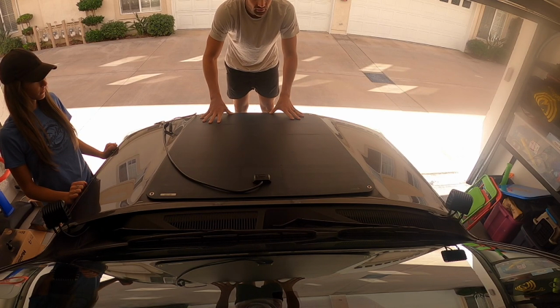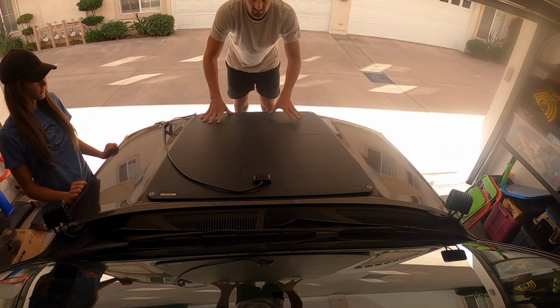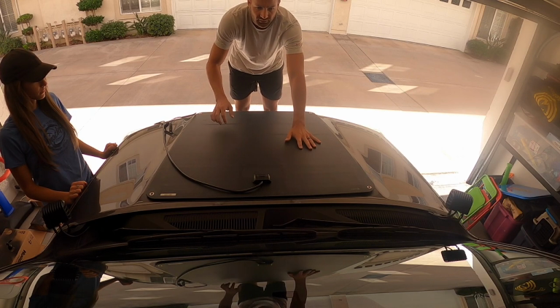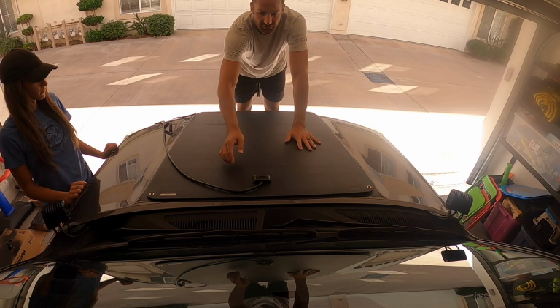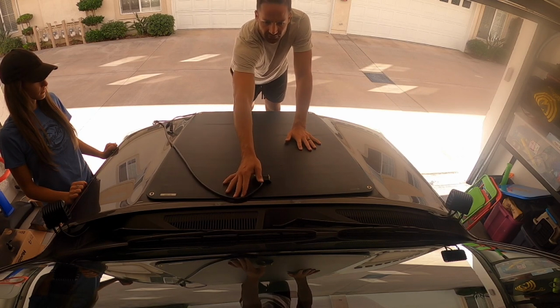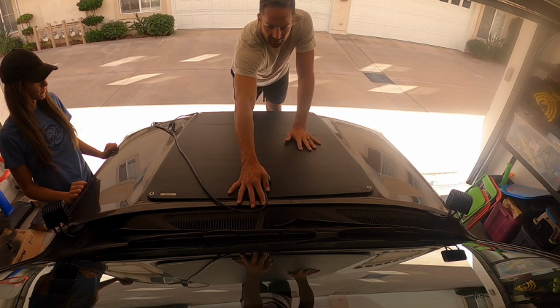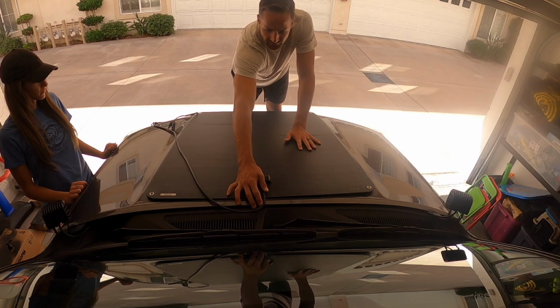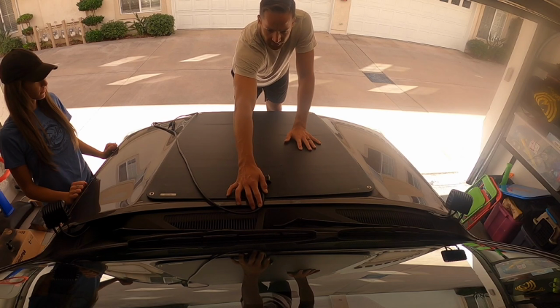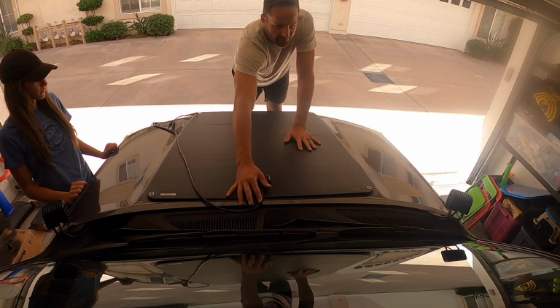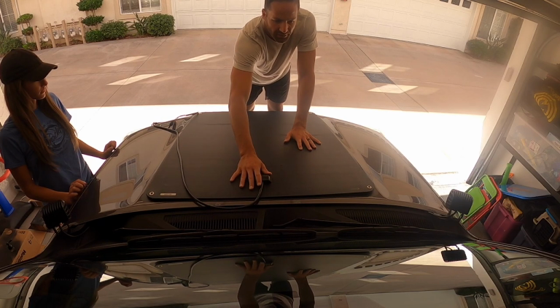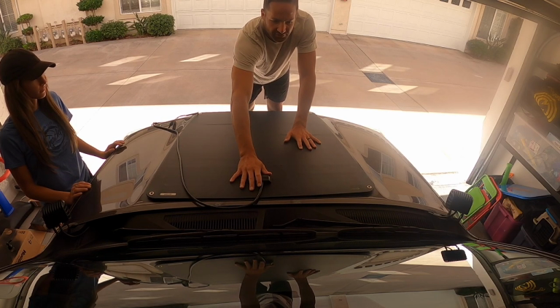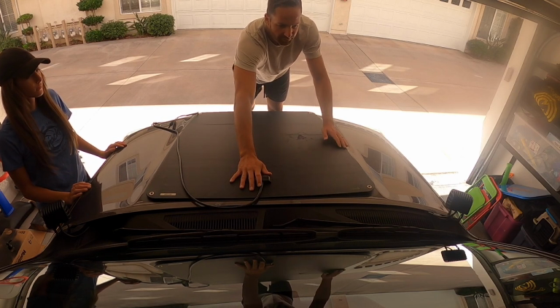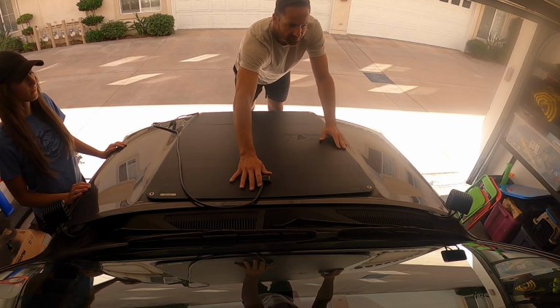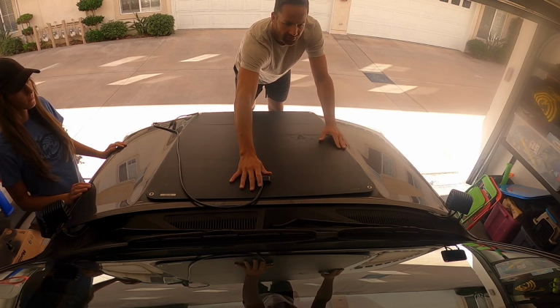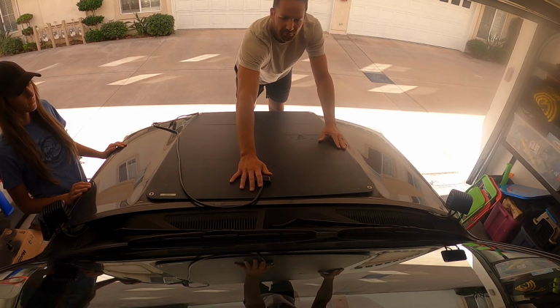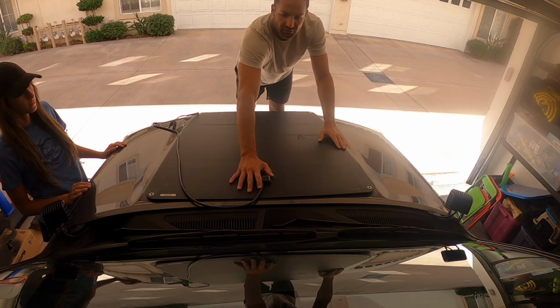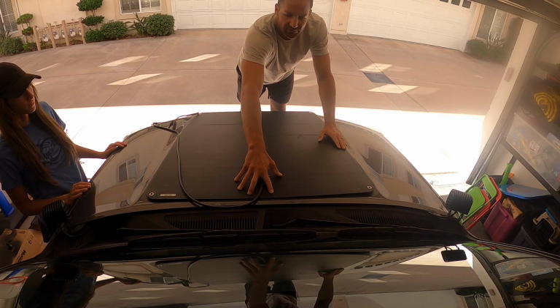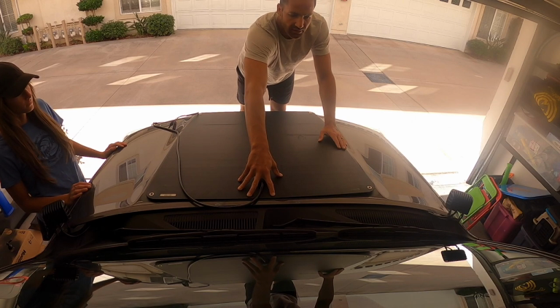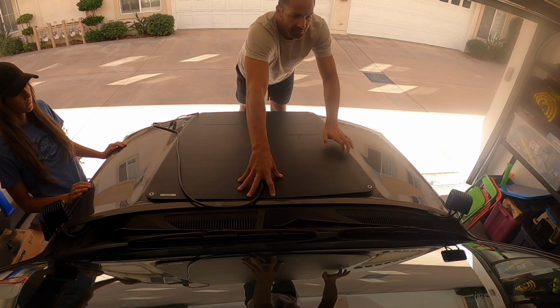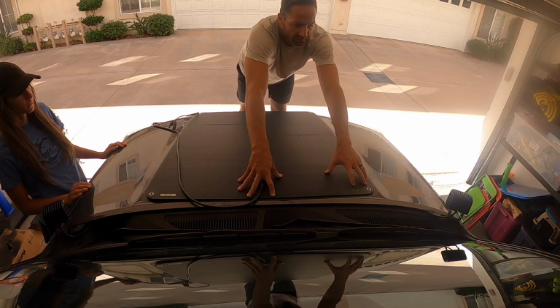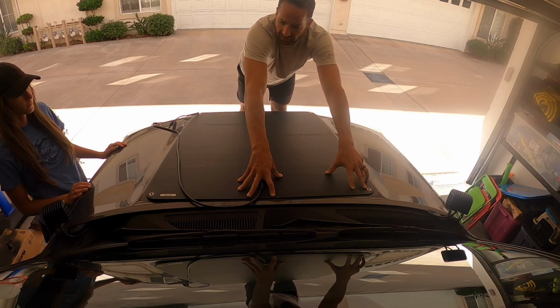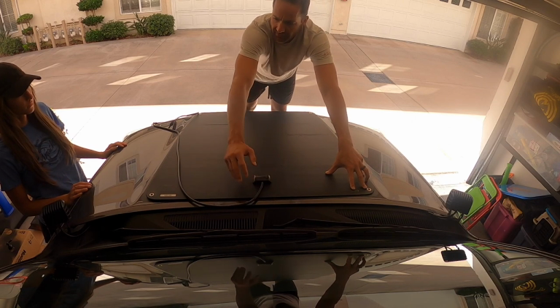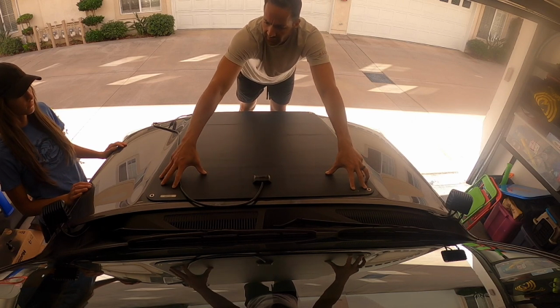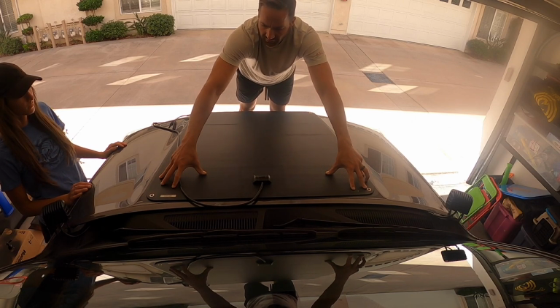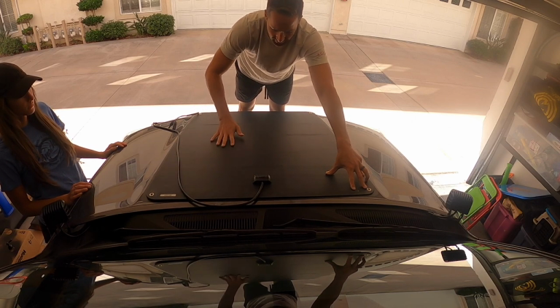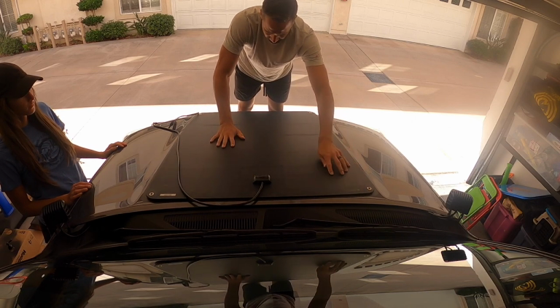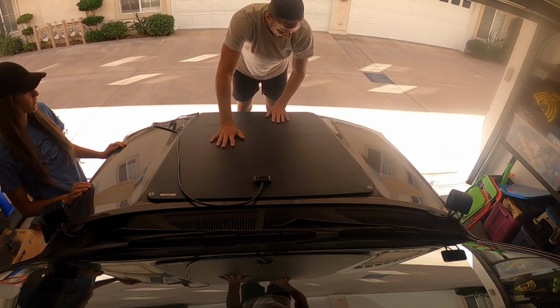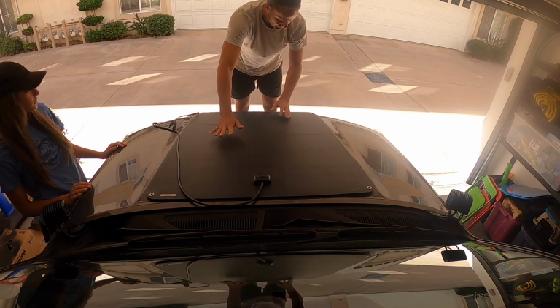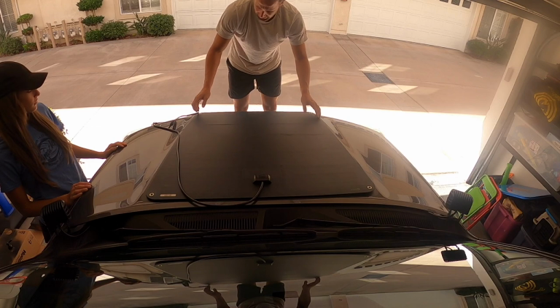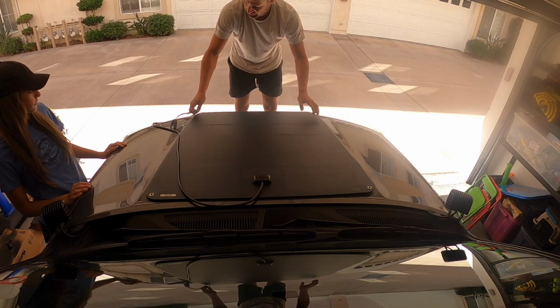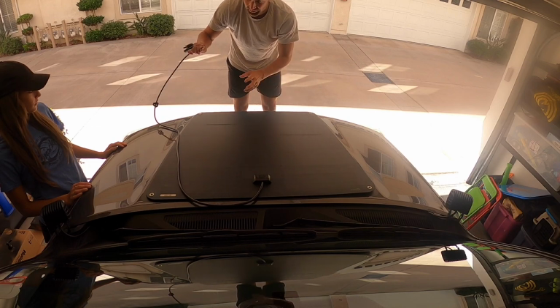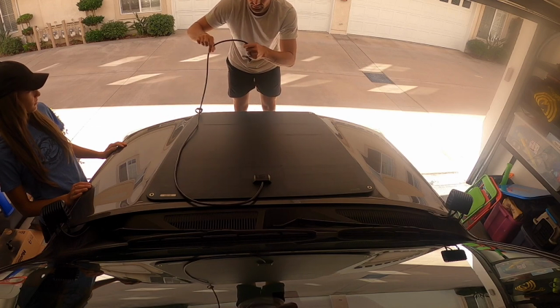And then I'm just going to have the cord go in. I'm actually going to scoot it probably further back a little bit so it's a little less on the back end. Alright, so that's what I'm going to do — I'm going to flip it over.